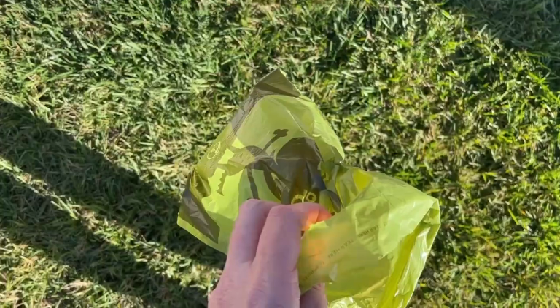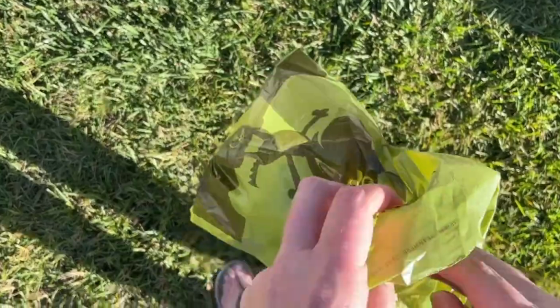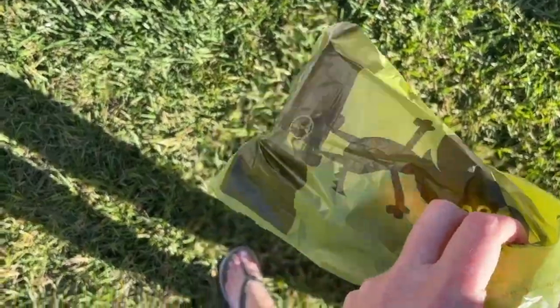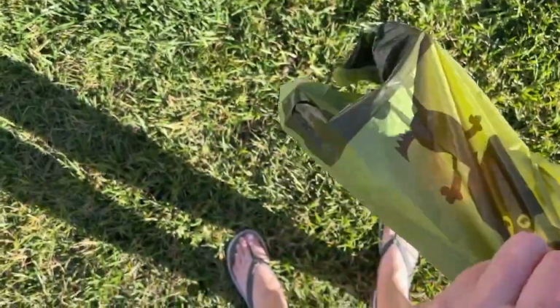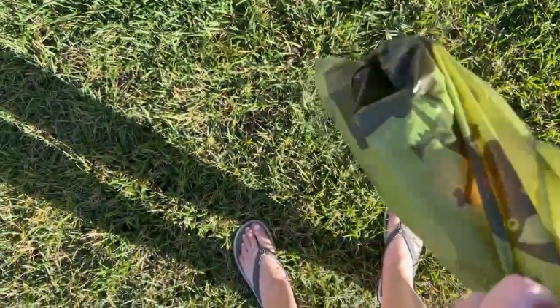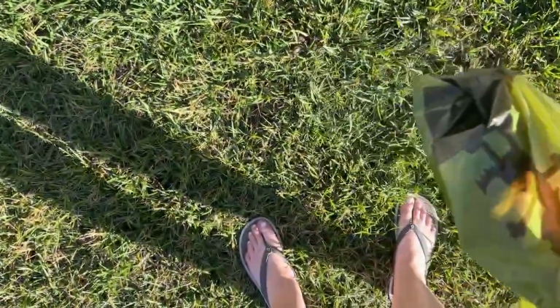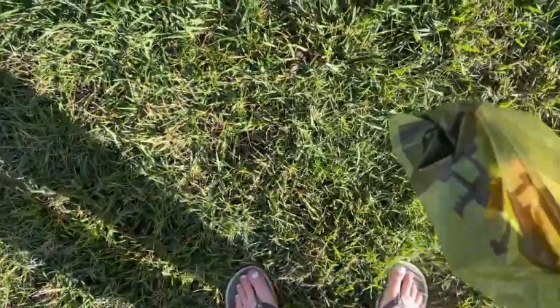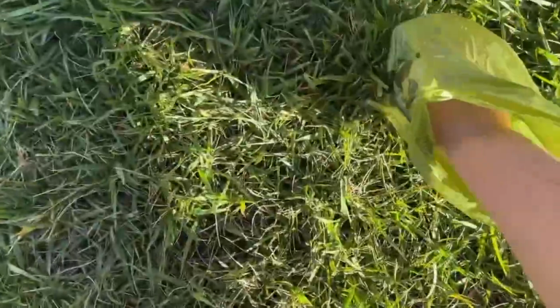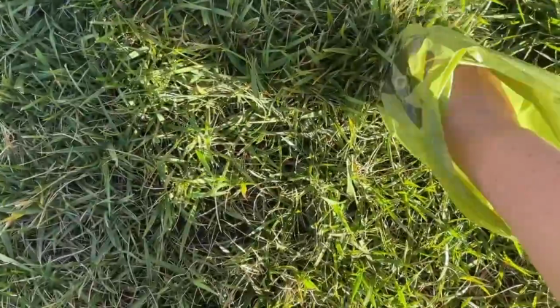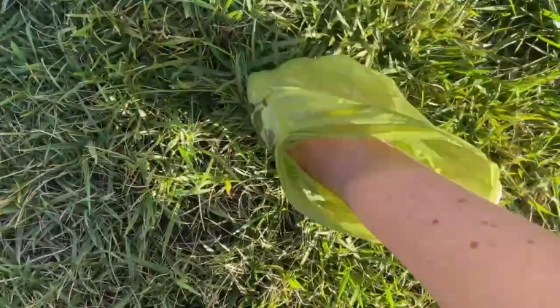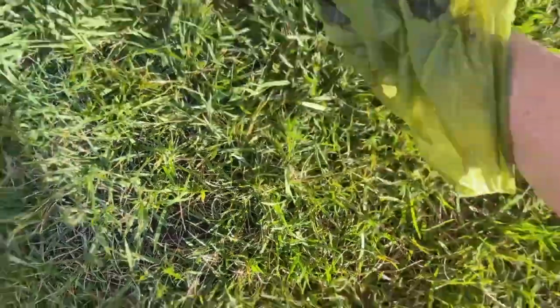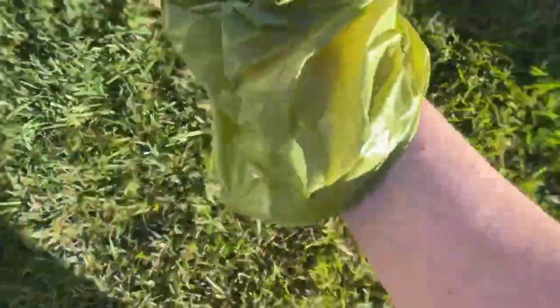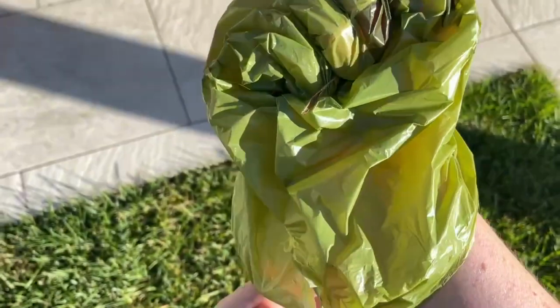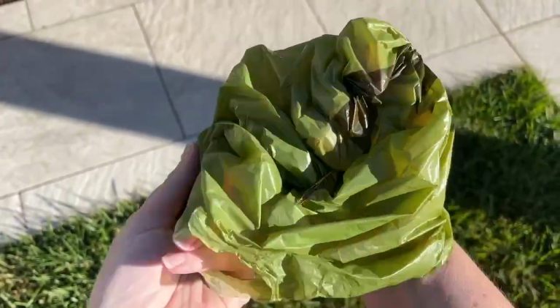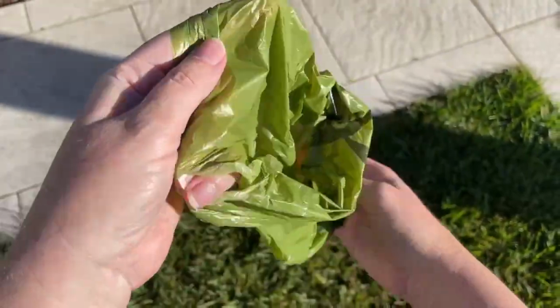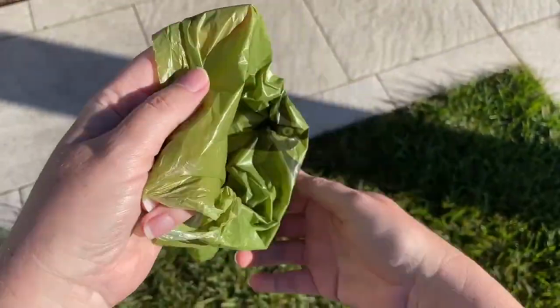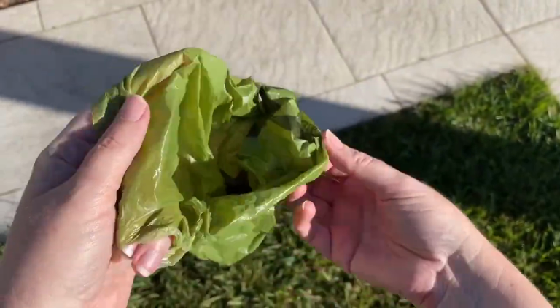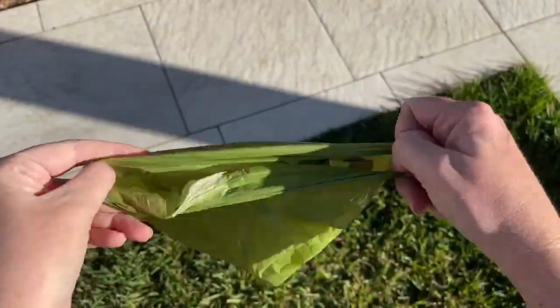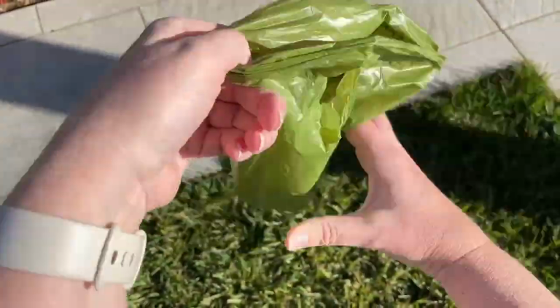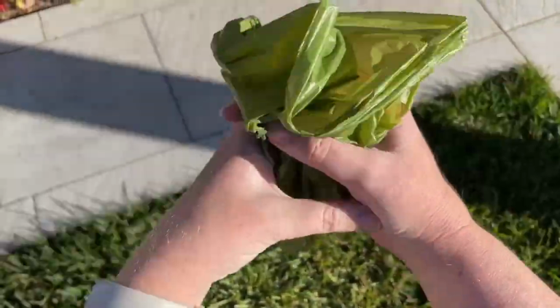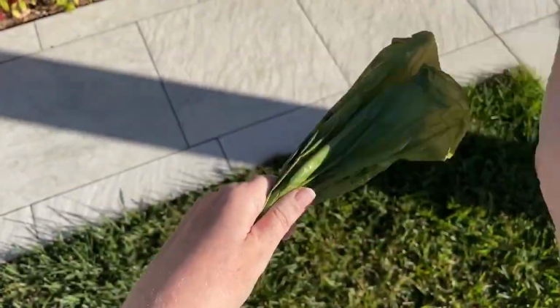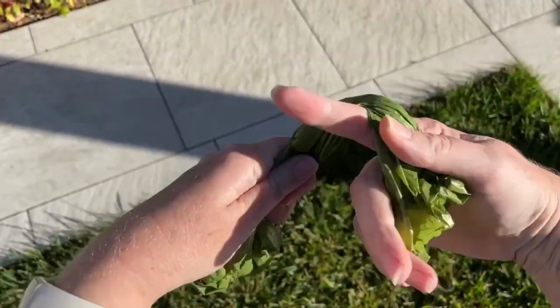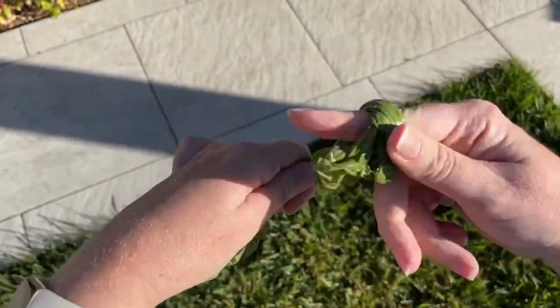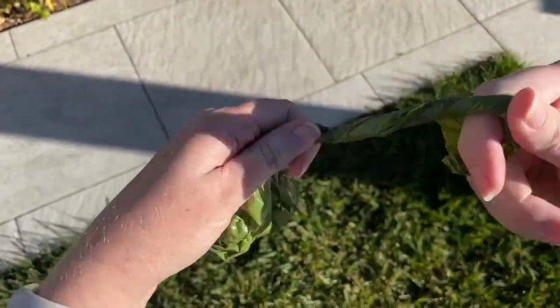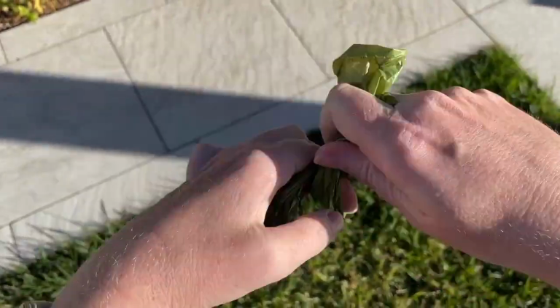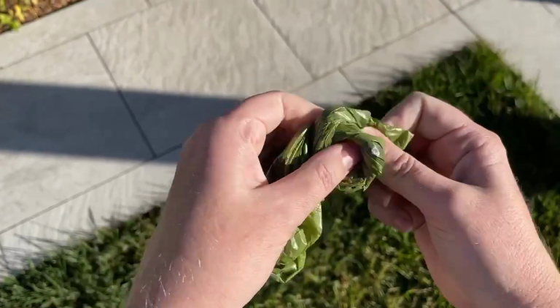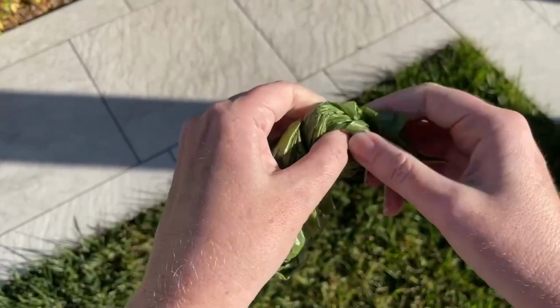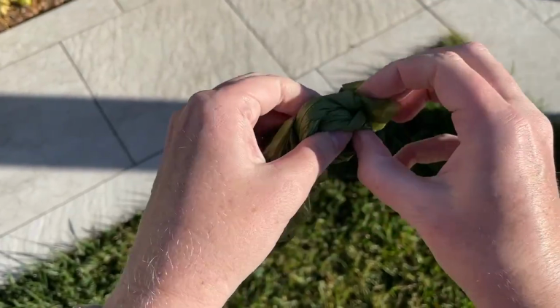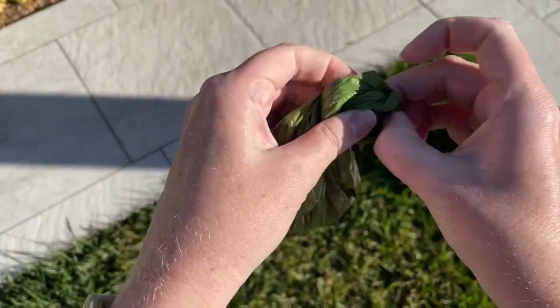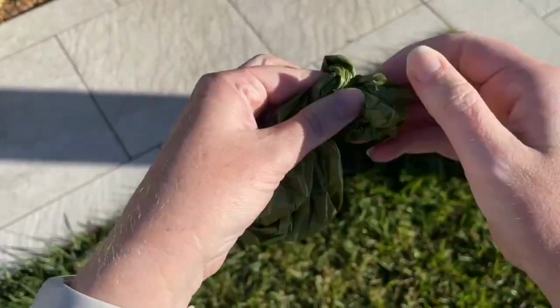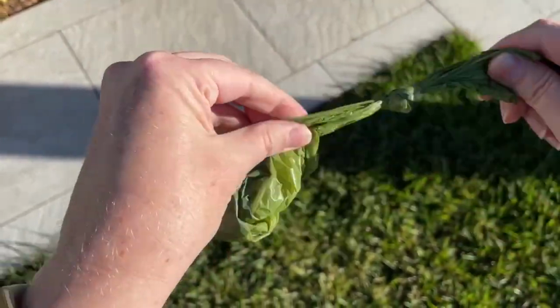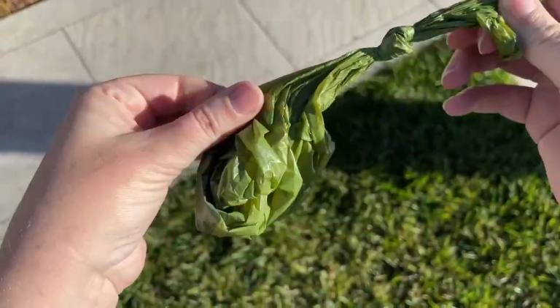I'm going to use the bag anyway to pick up. And you can just tie your knot, hook it to your leash, or throw it straight in the bin.